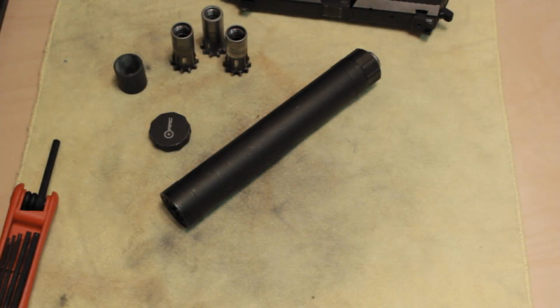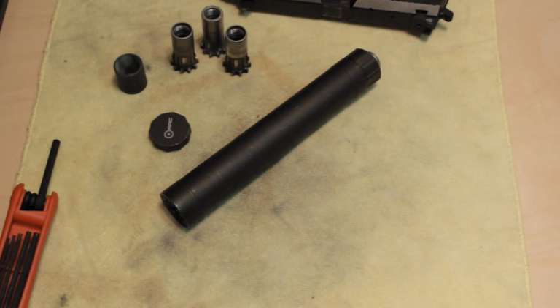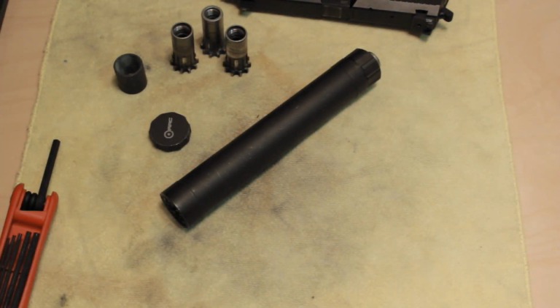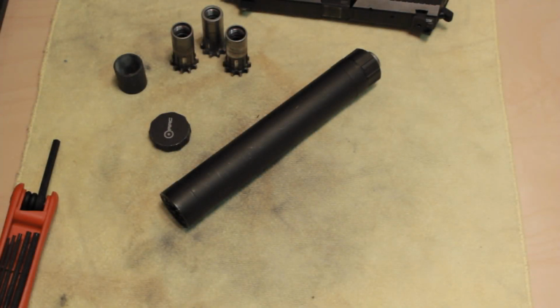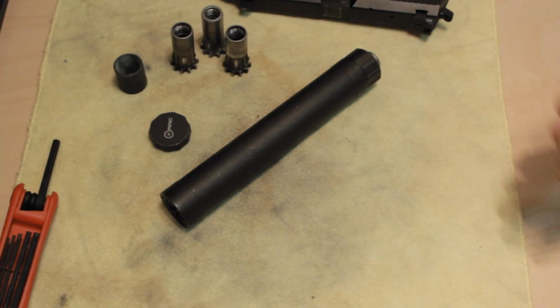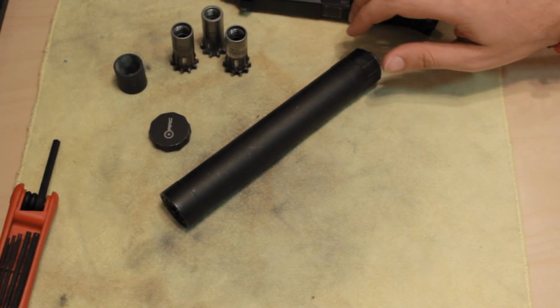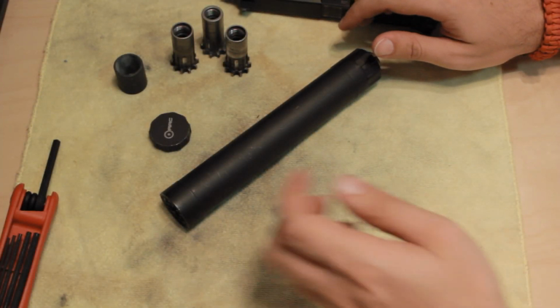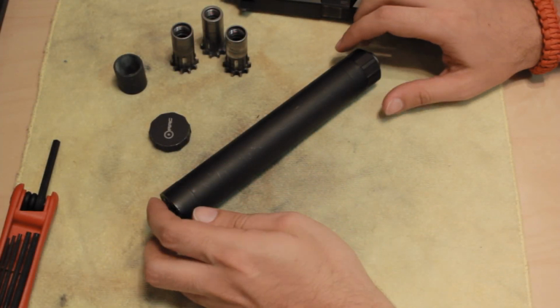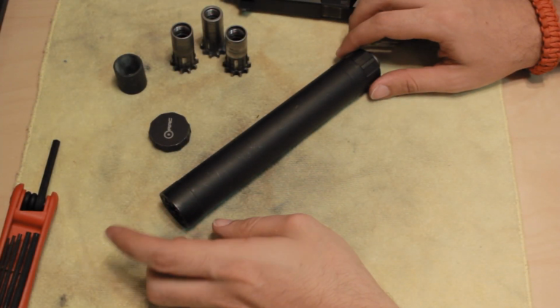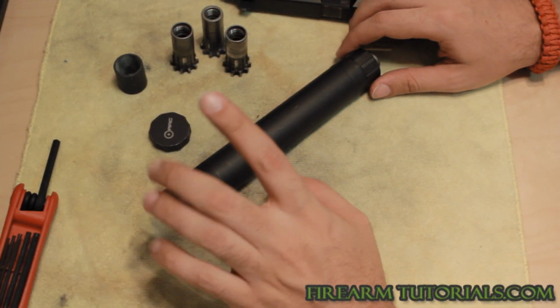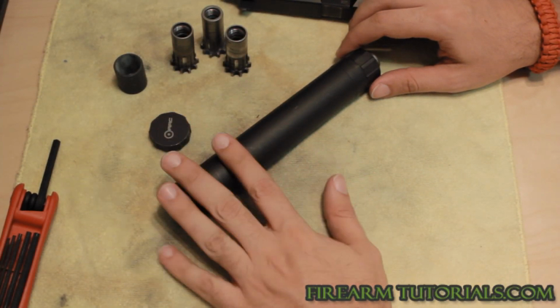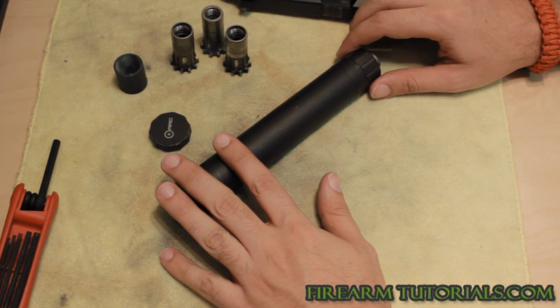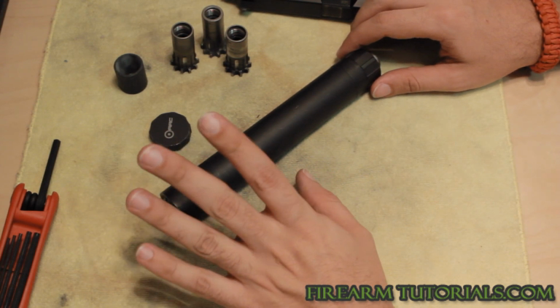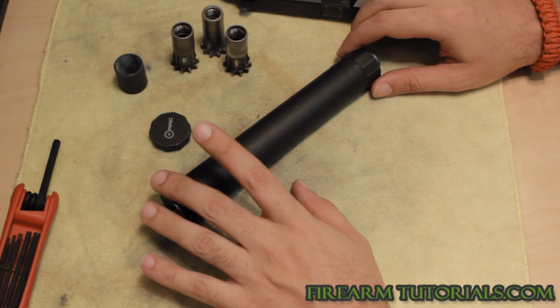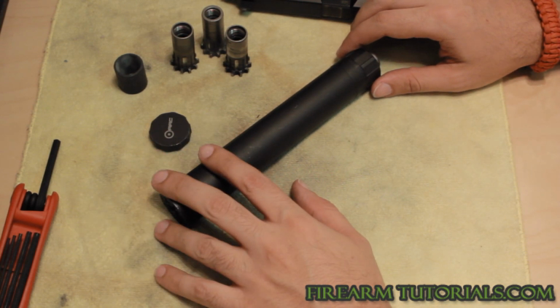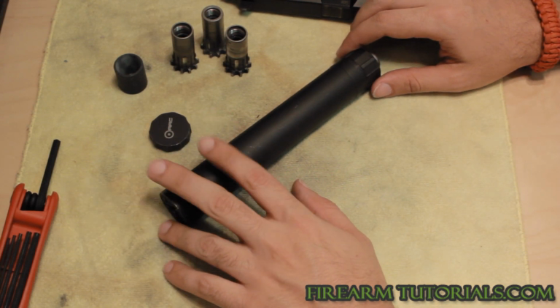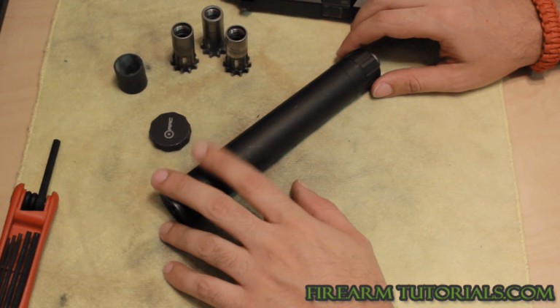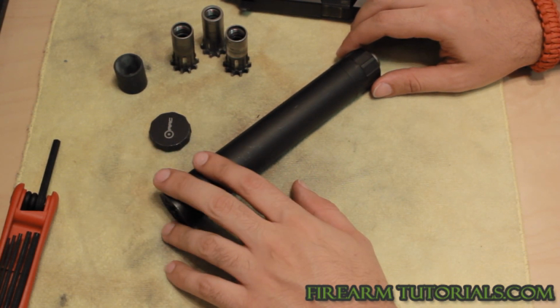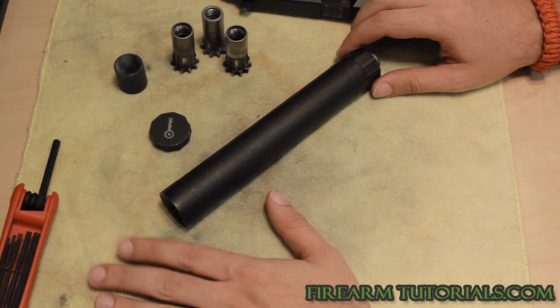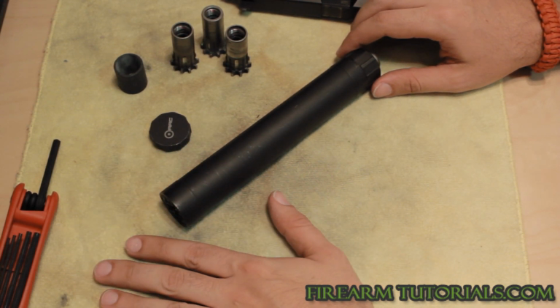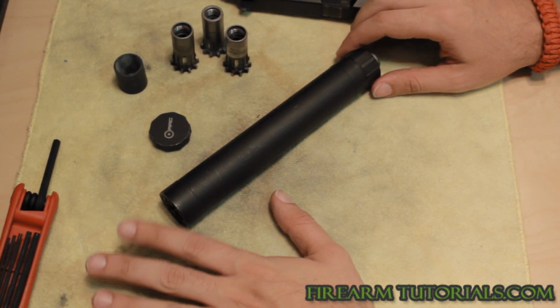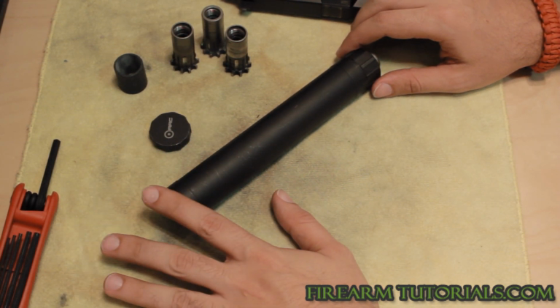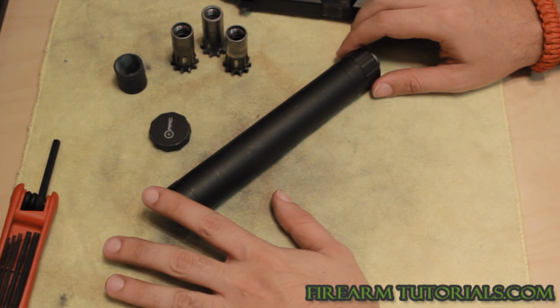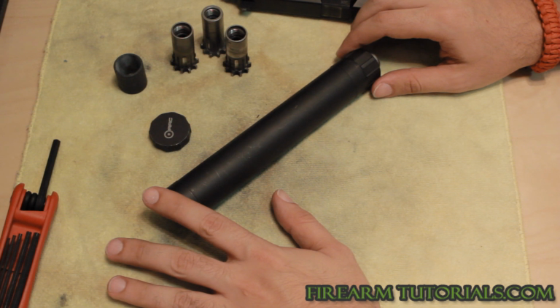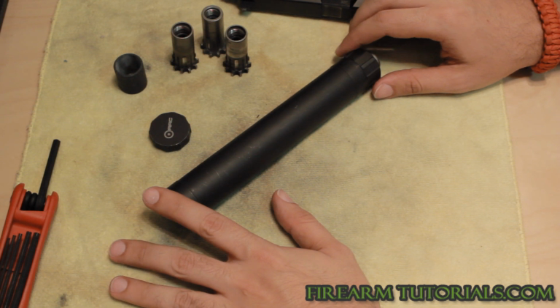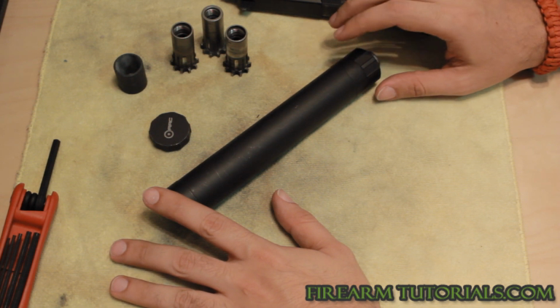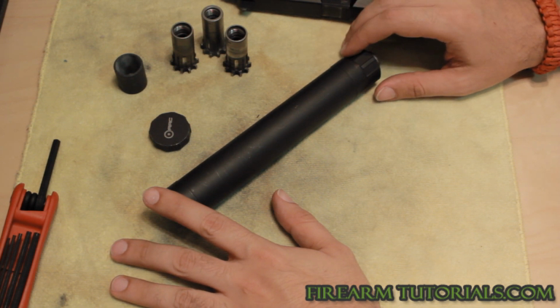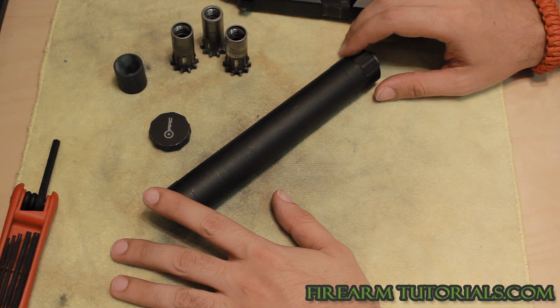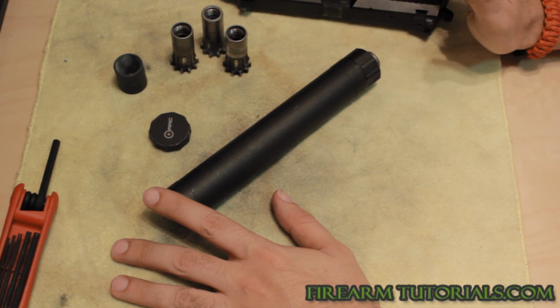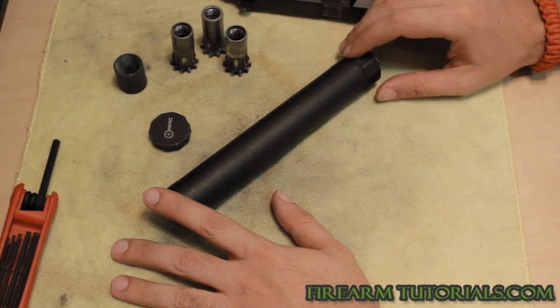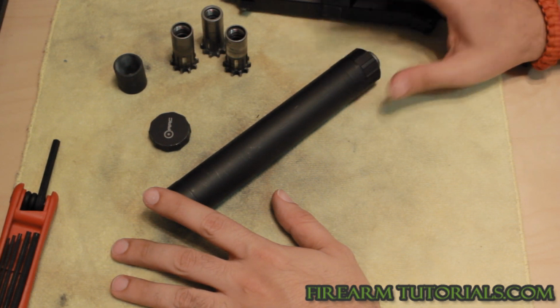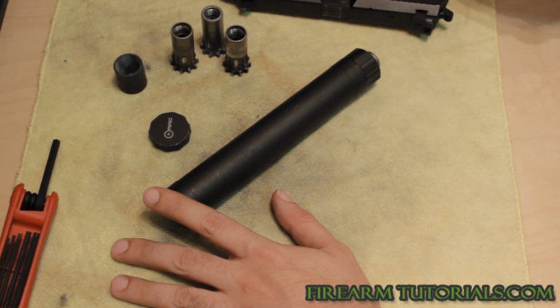Alright guys, this is Eric with FirearmTutorials.com and today I'm going to talk about the AAC Tyrant 45. I'll give you a quick look at it, some of the details and things I've noticed about it, kind of the ins and outs of it.